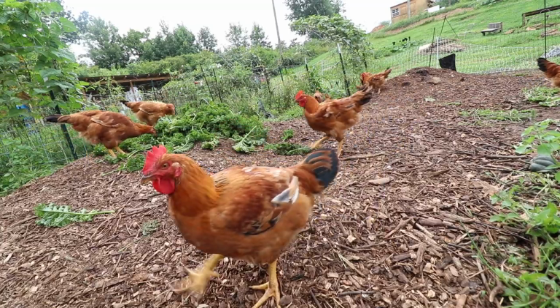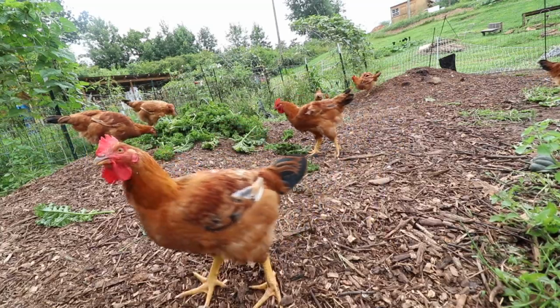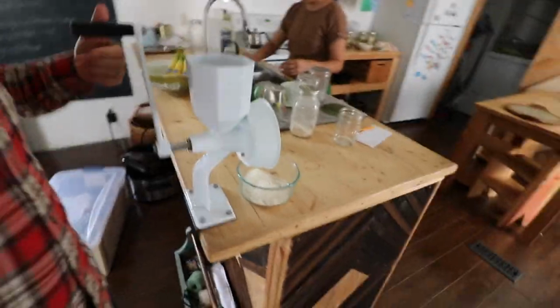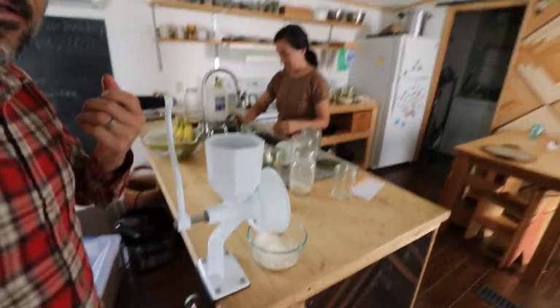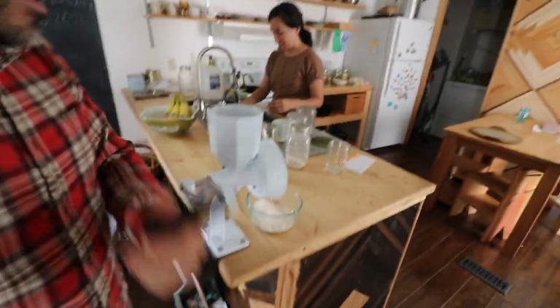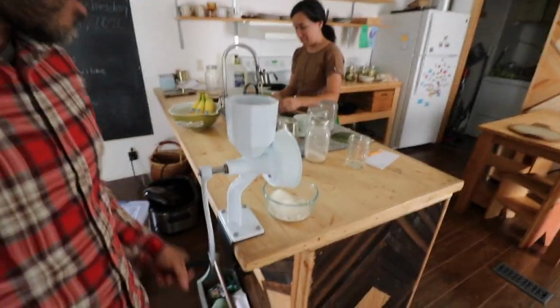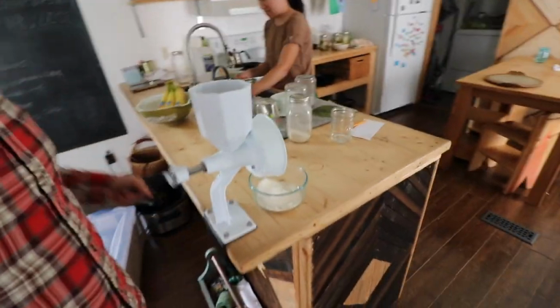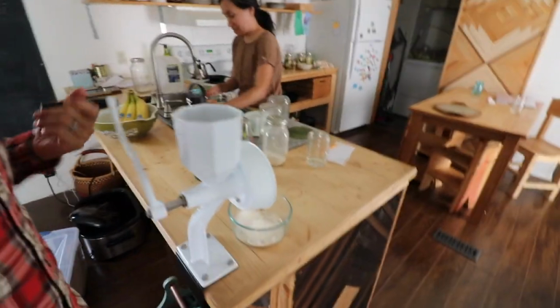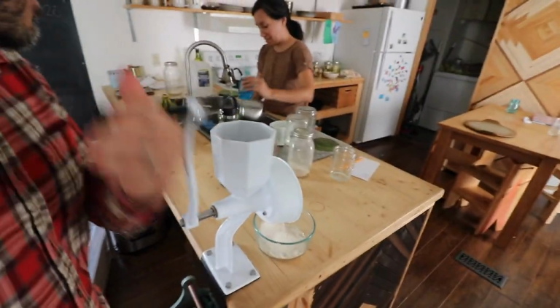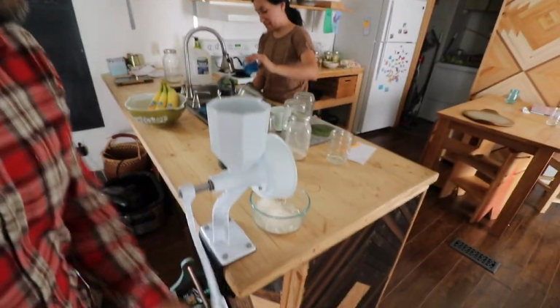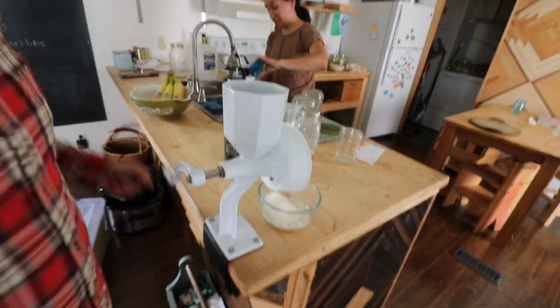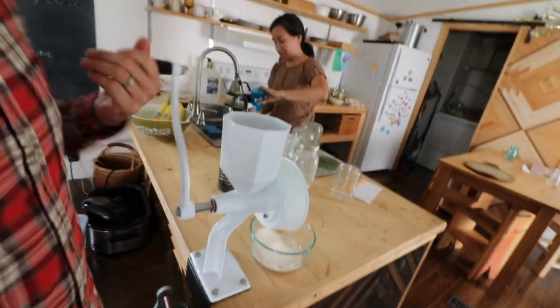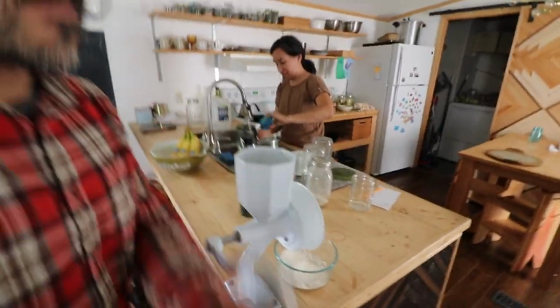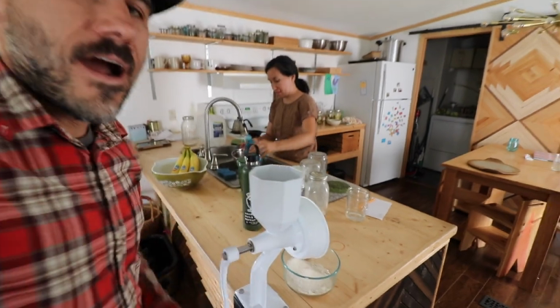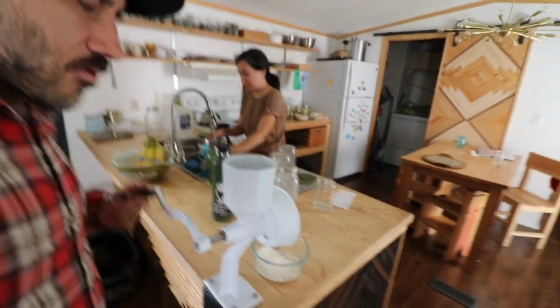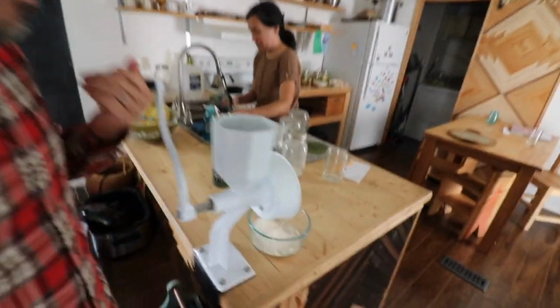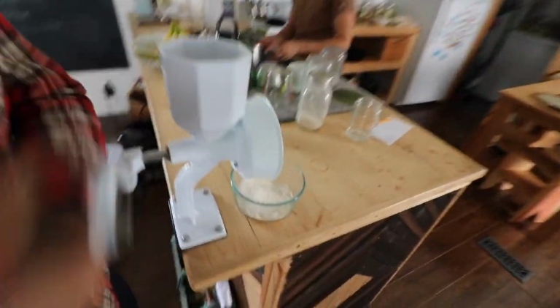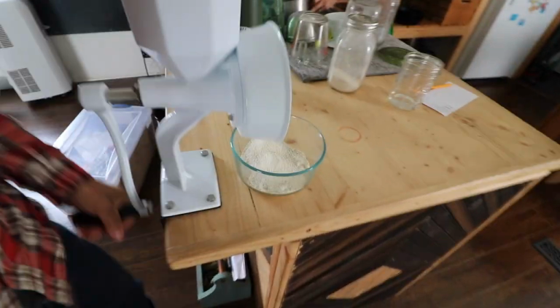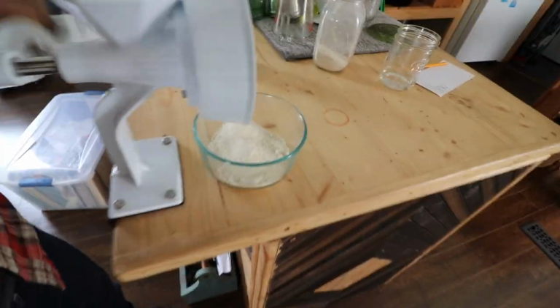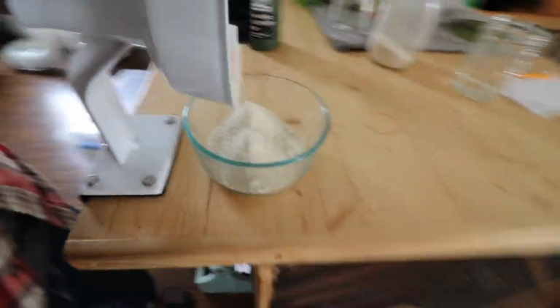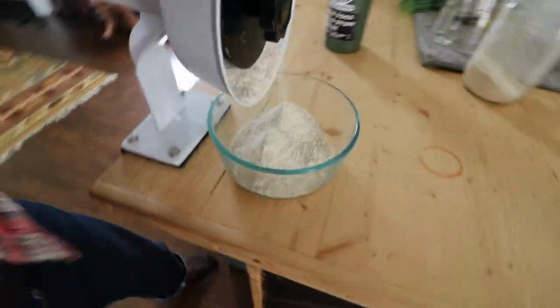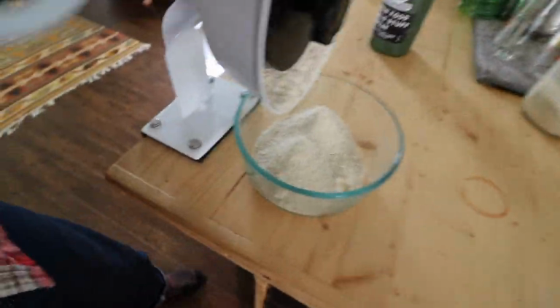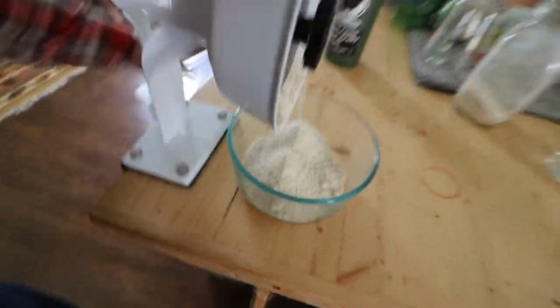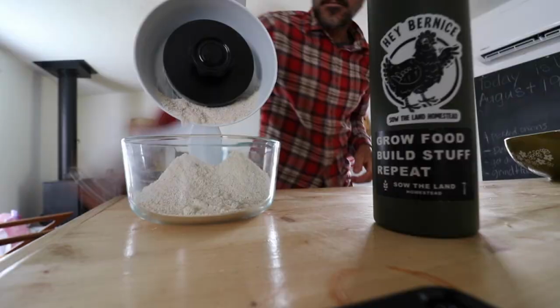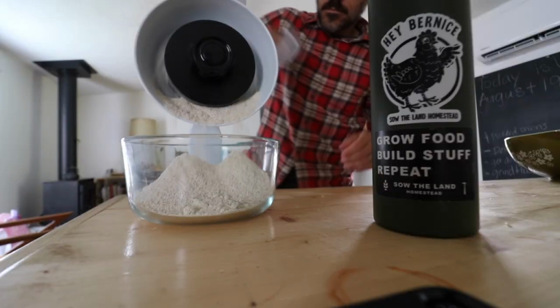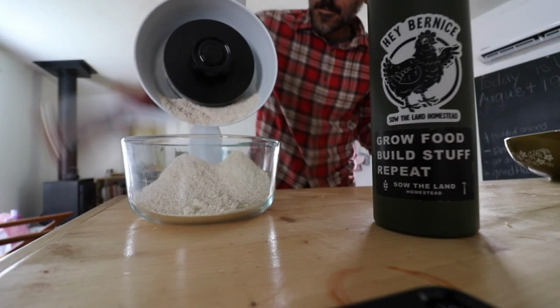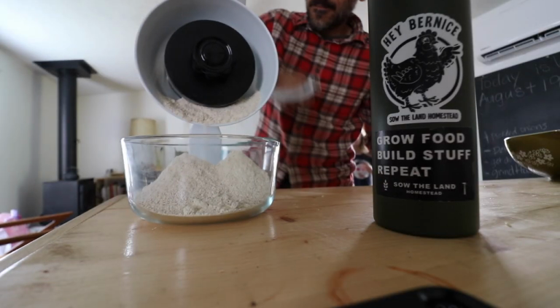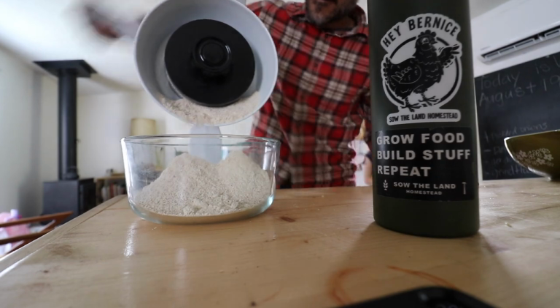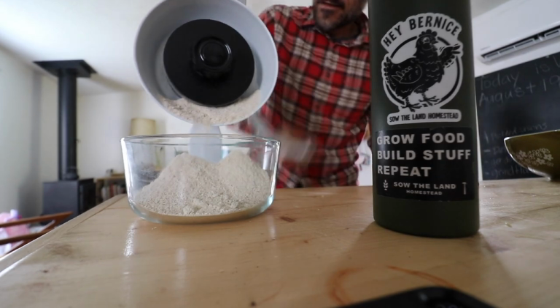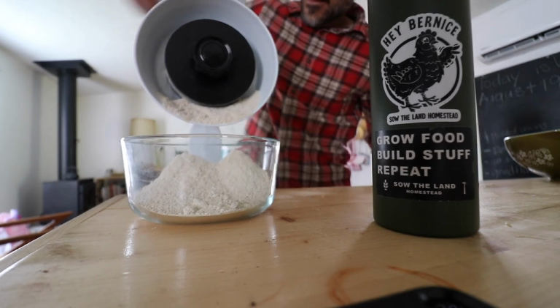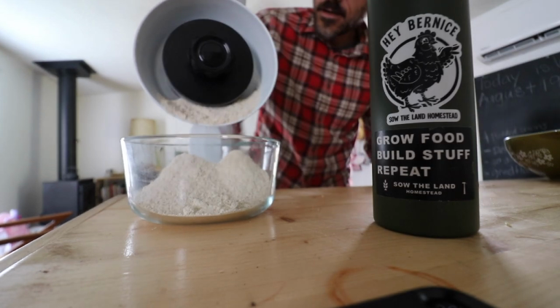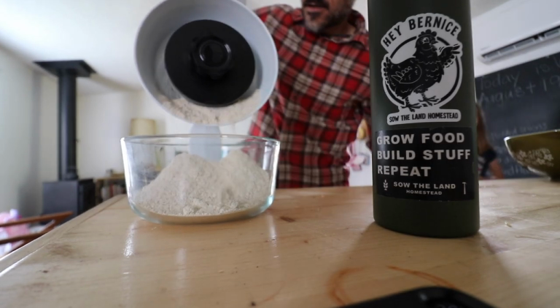It's time to grind some flour. This is some einkorn flour. What are you going to make with this flour? Probably some tortillas.